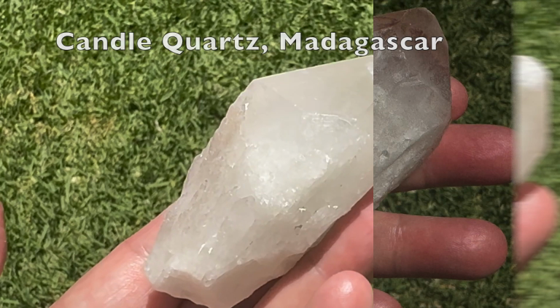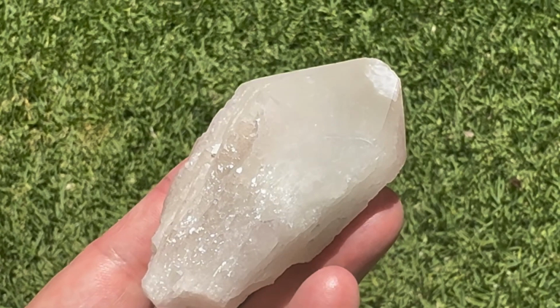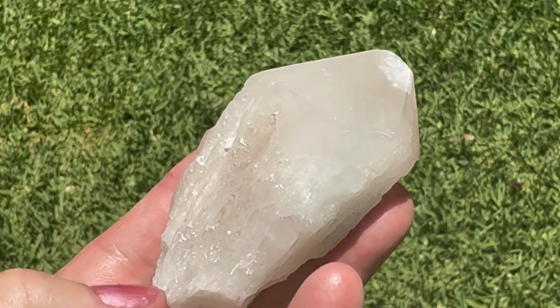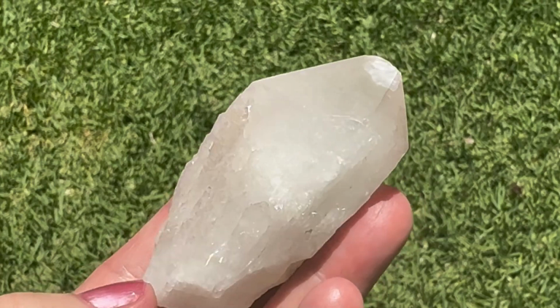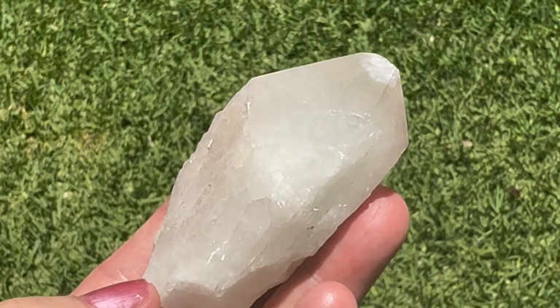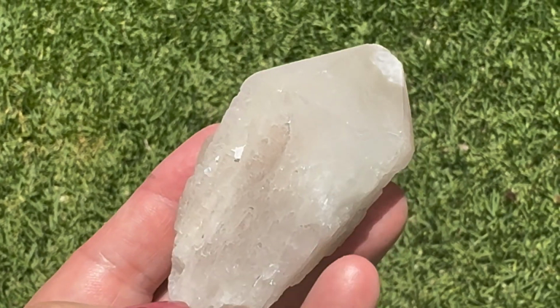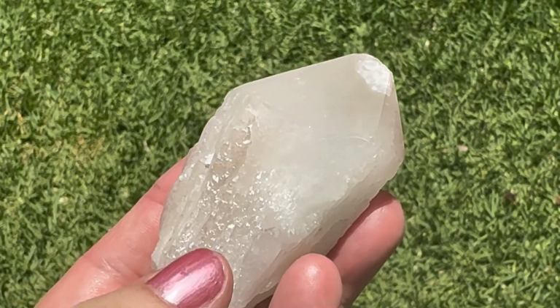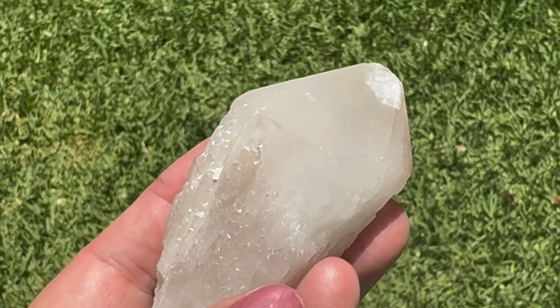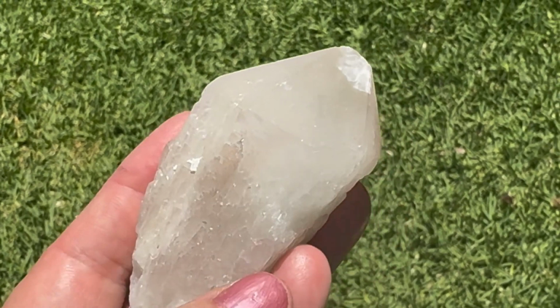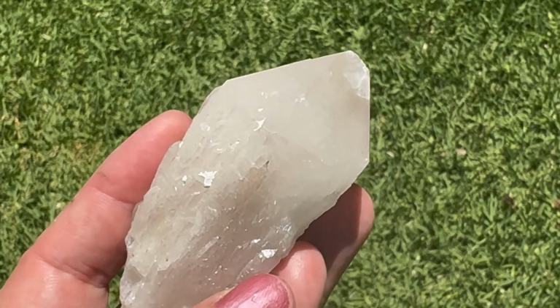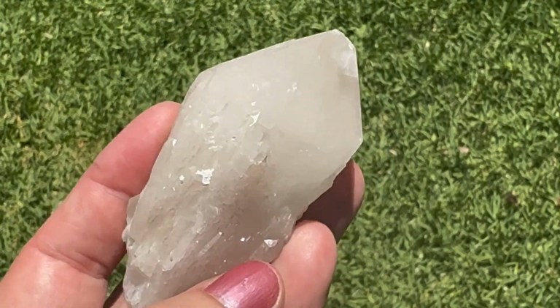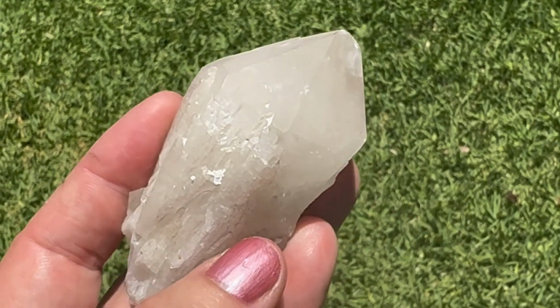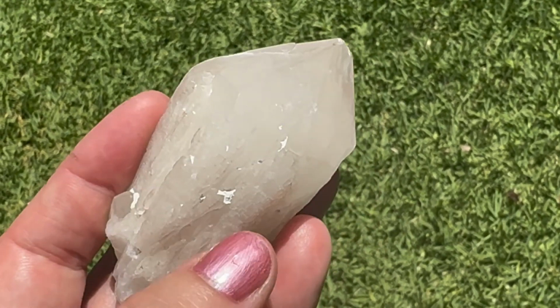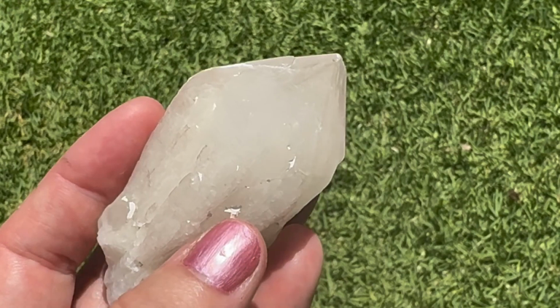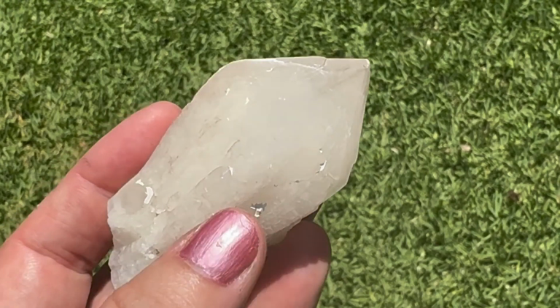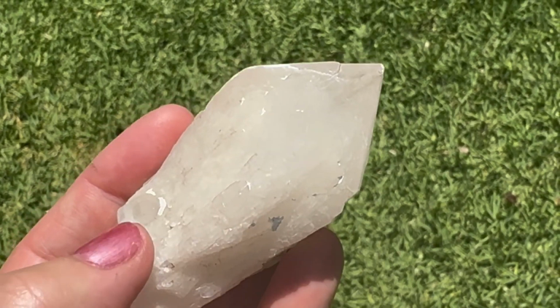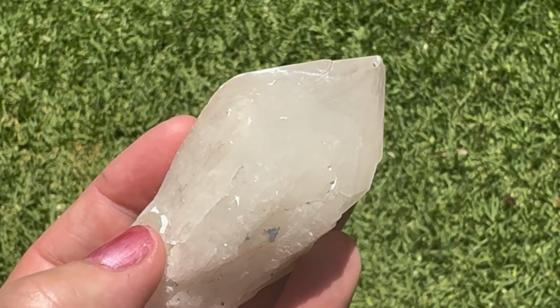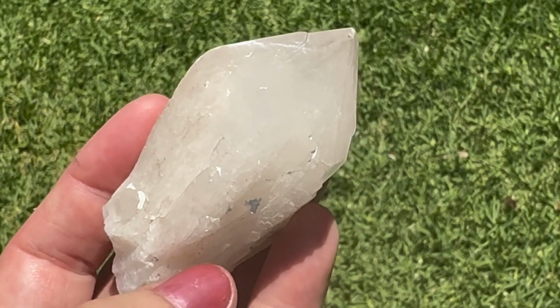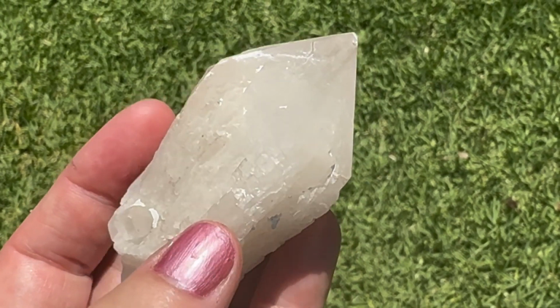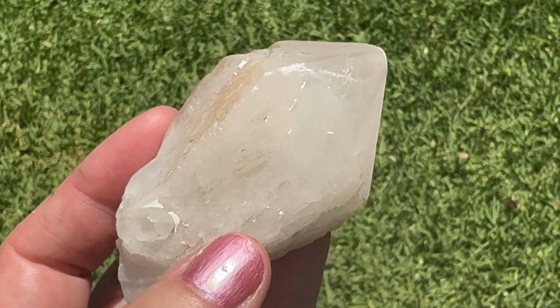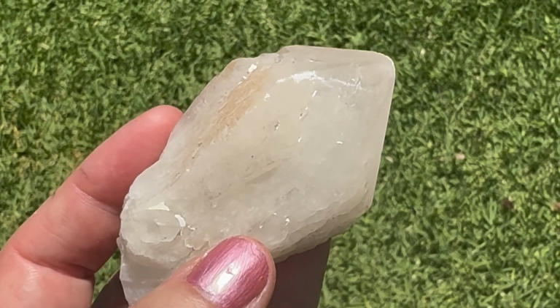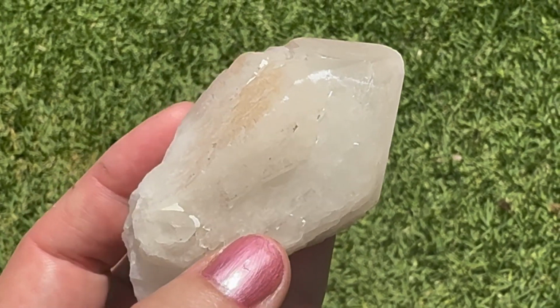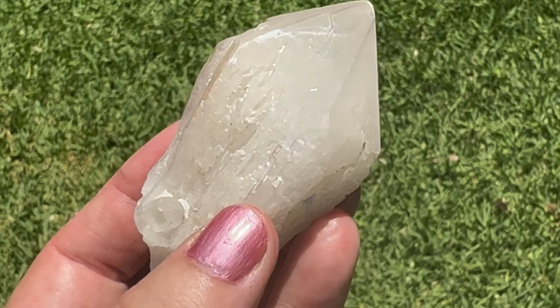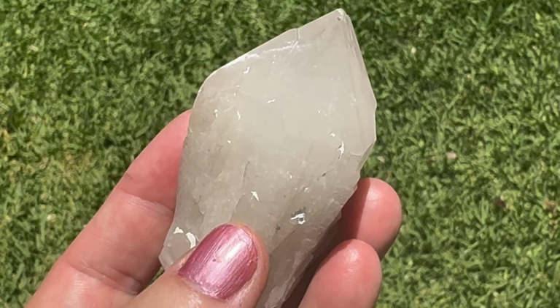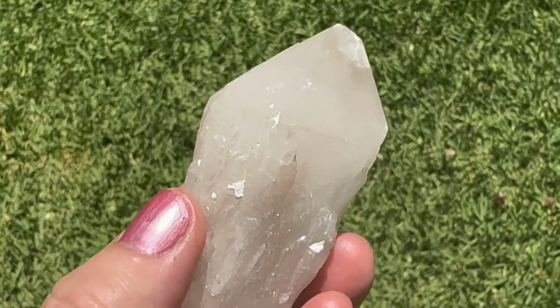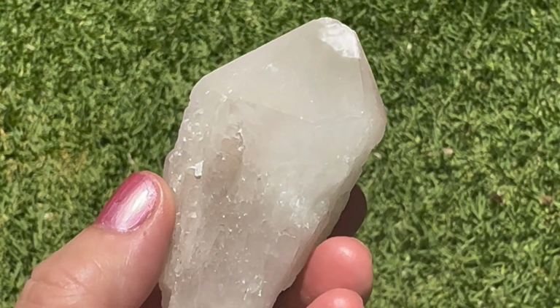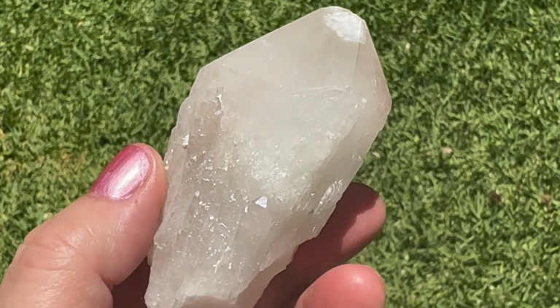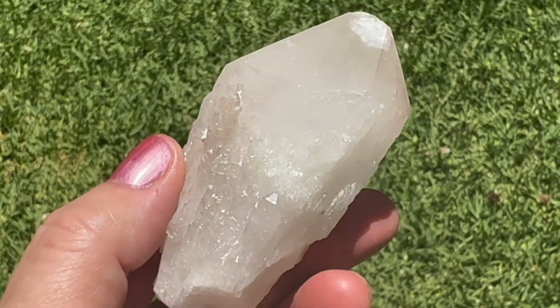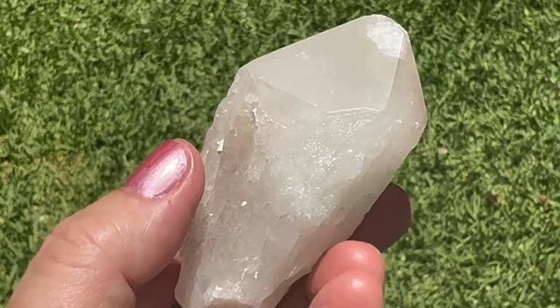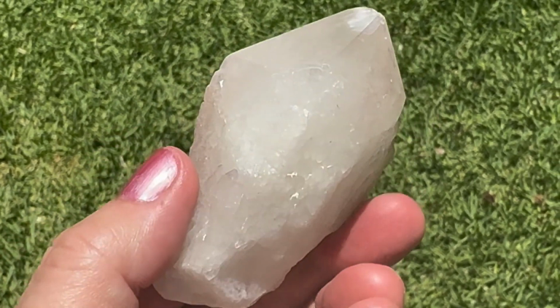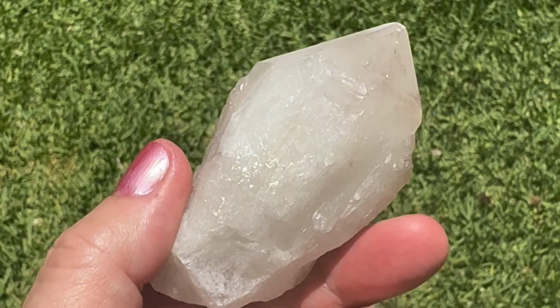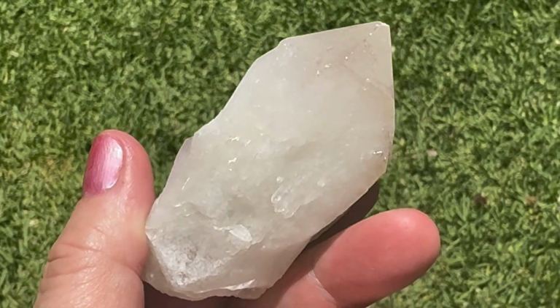These are called candle quartz because it looks like wax is trimmed down the edges. Even the kaolinite that has caught on the roofs looks like wax. They are actually very similar to Kundalini citrine.